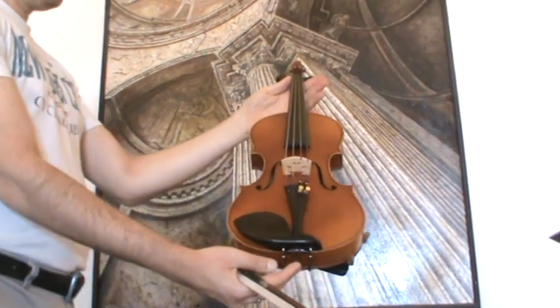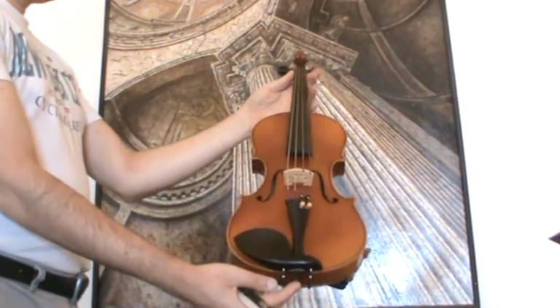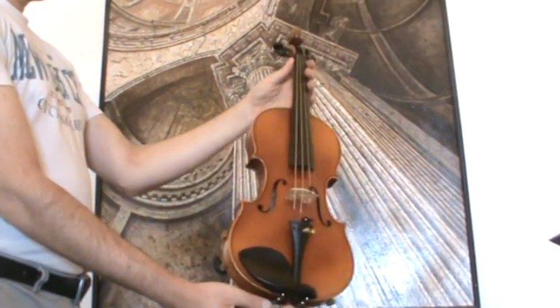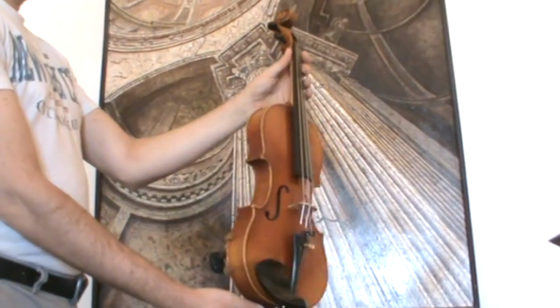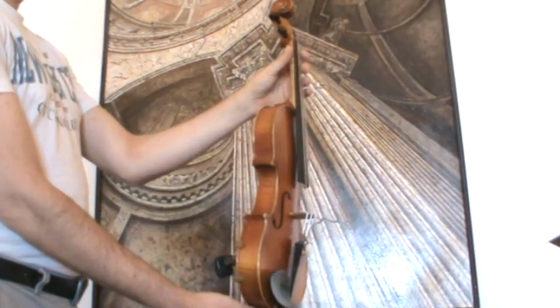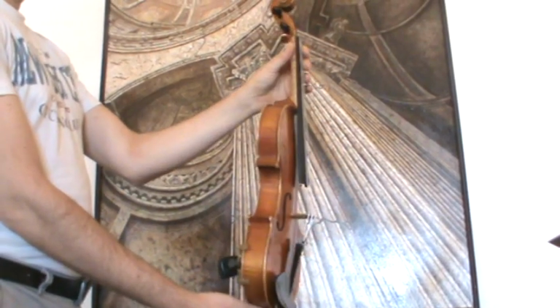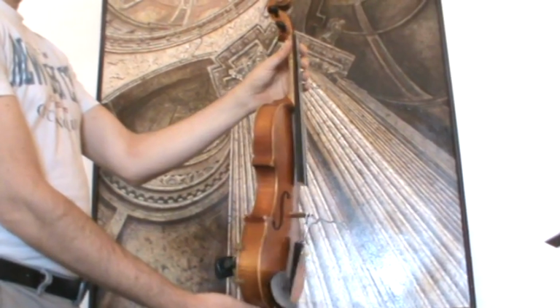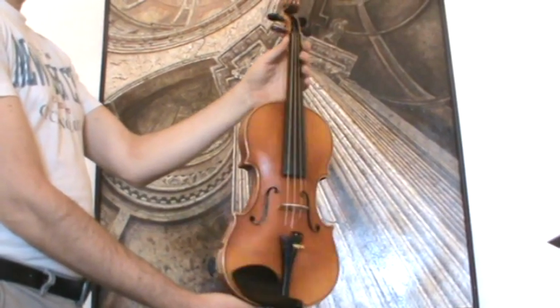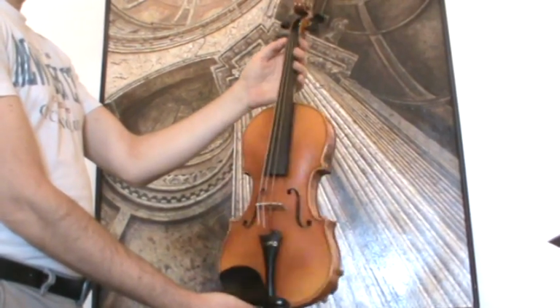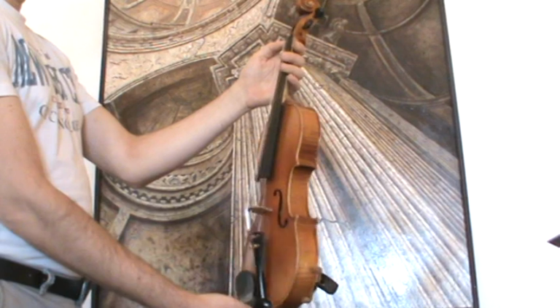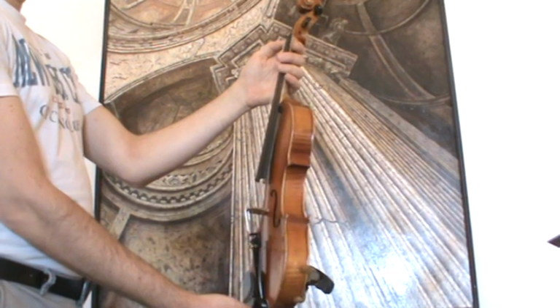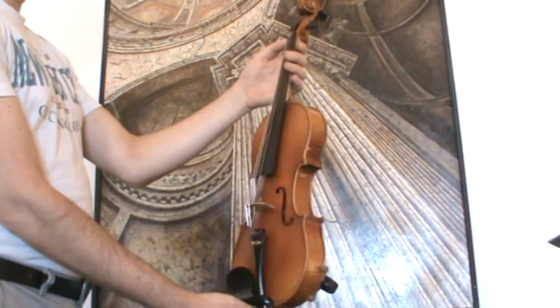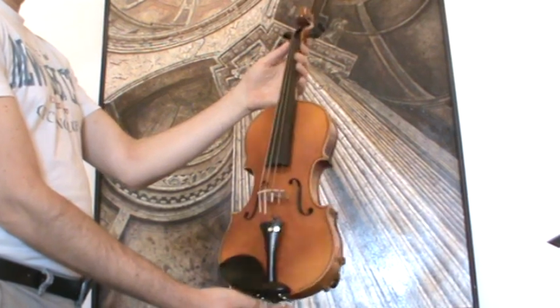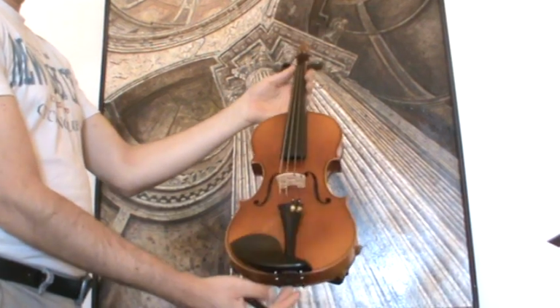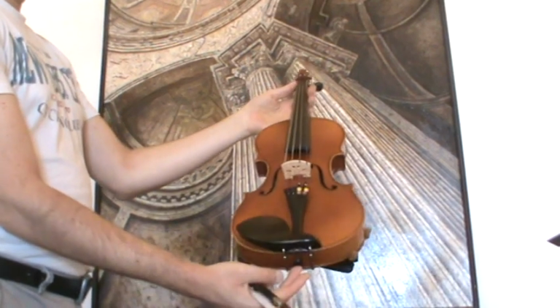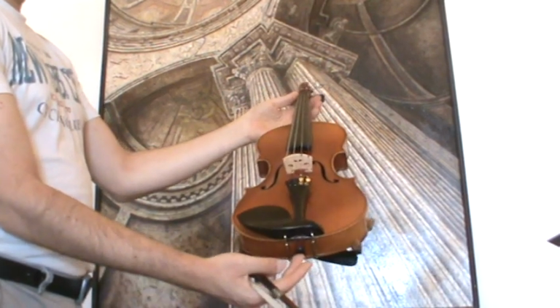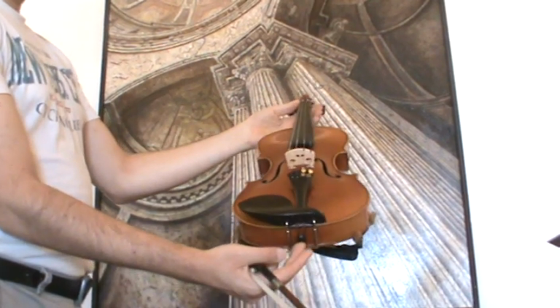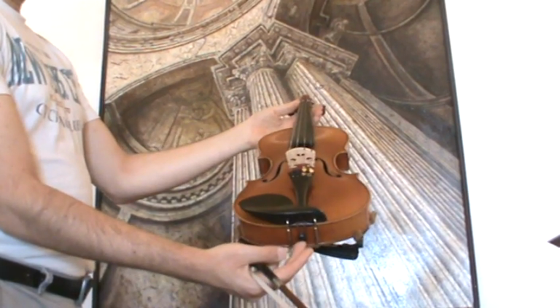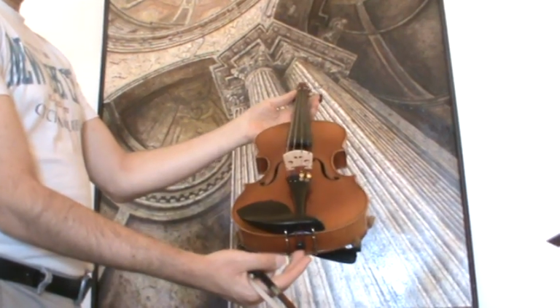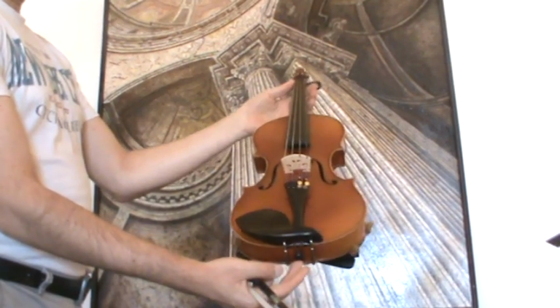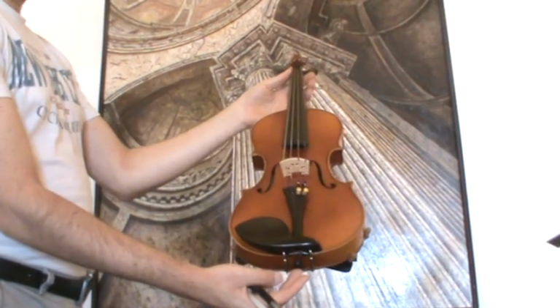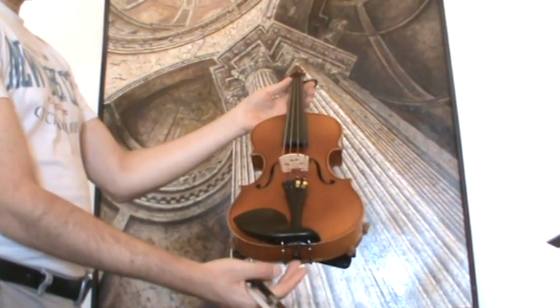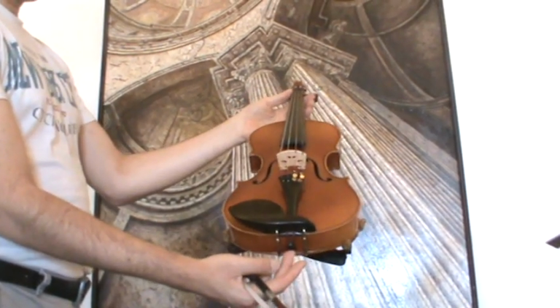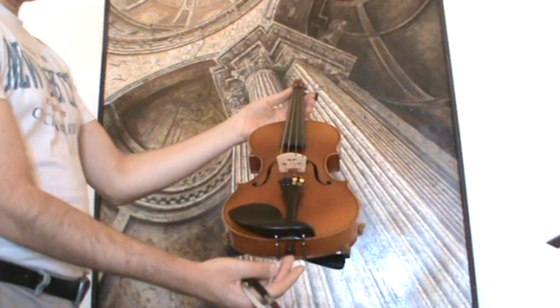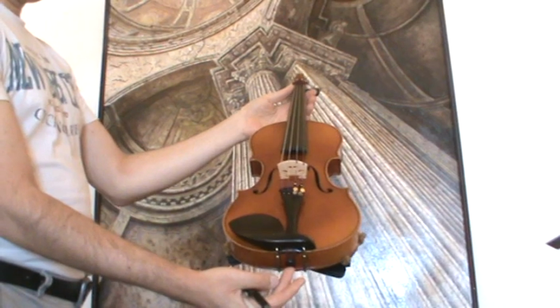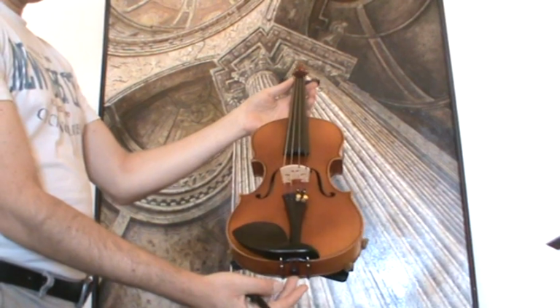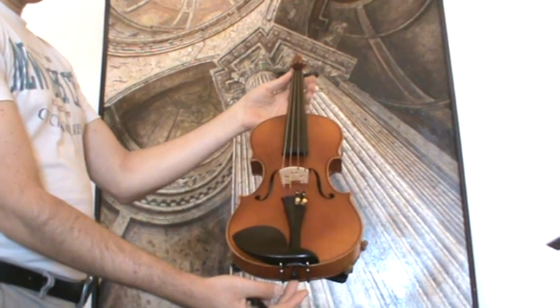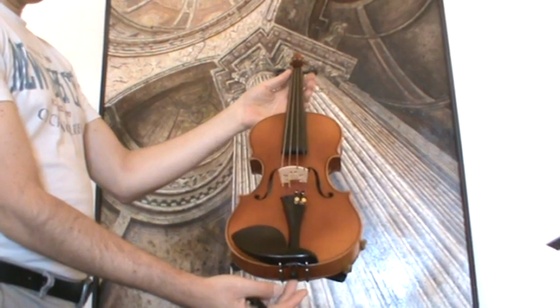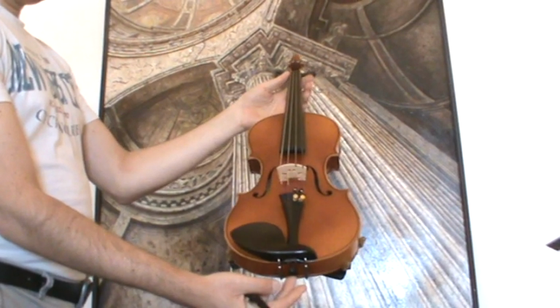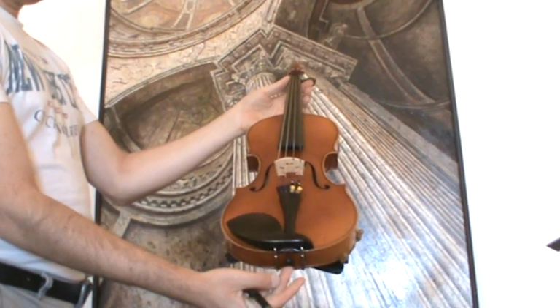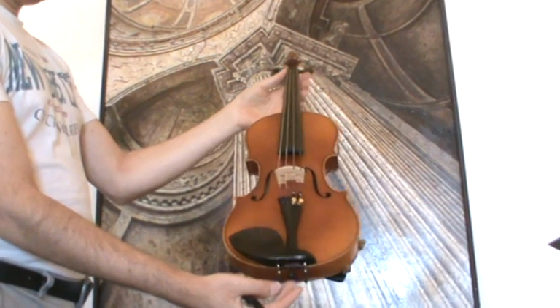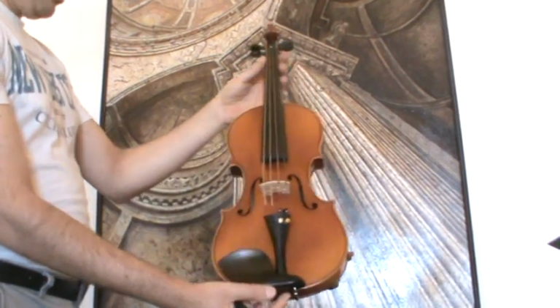In our workshop, the violin received a new set-up with new ebony pegs, new ebony chinrest, and ebony tailpiece, new bridge, new soundpost, and new strings.